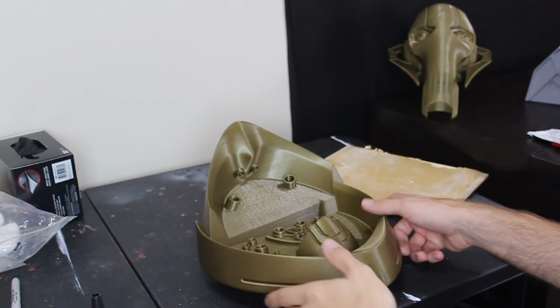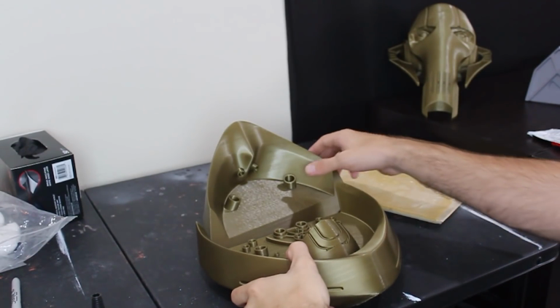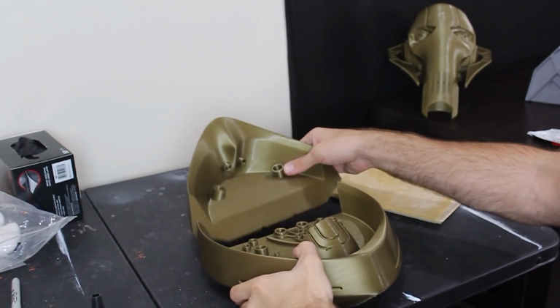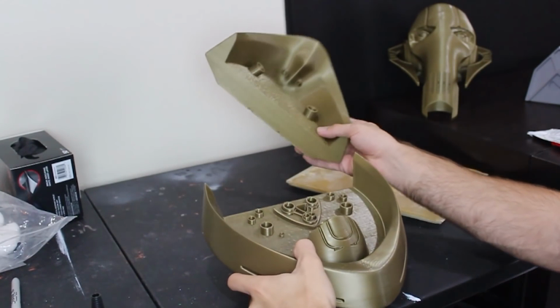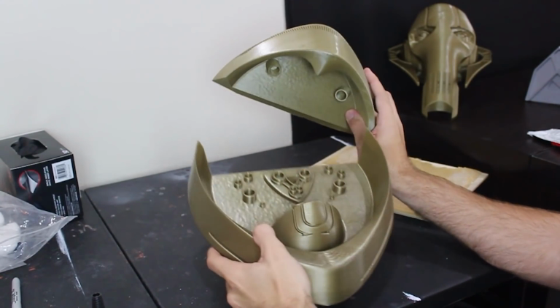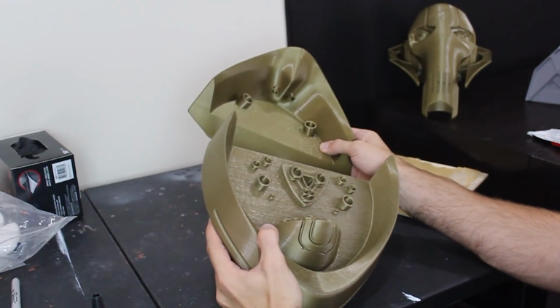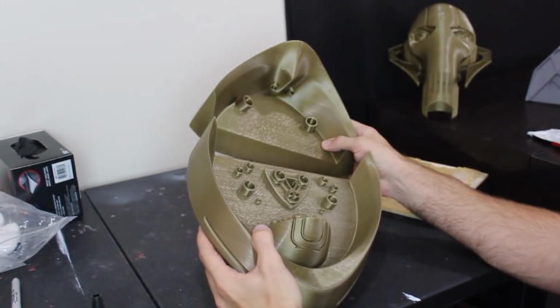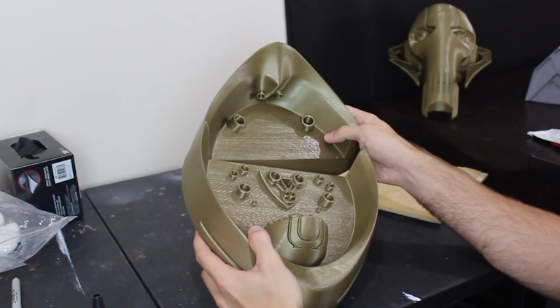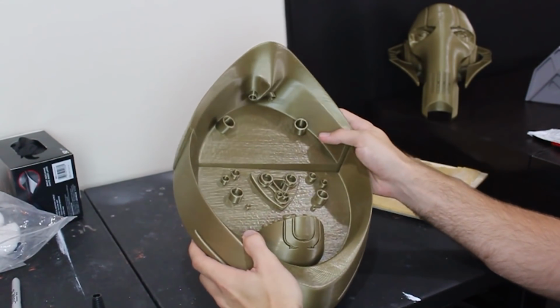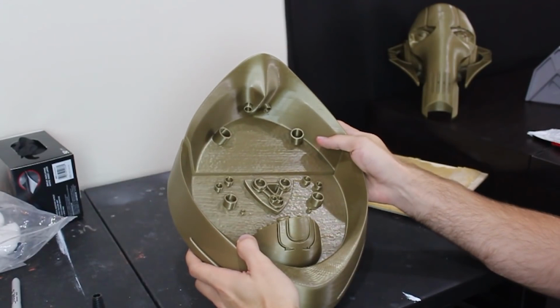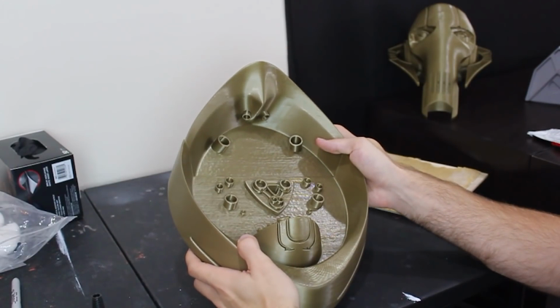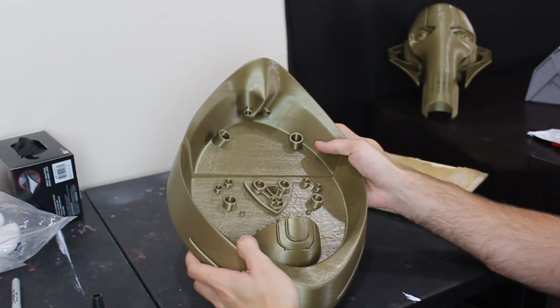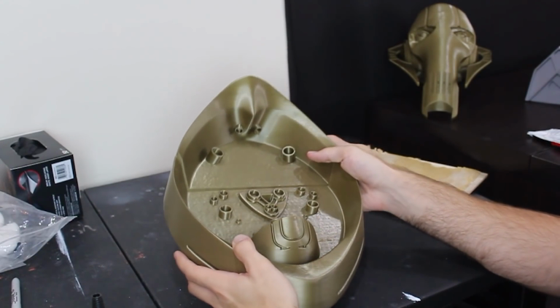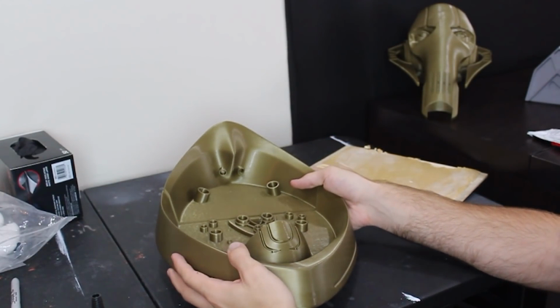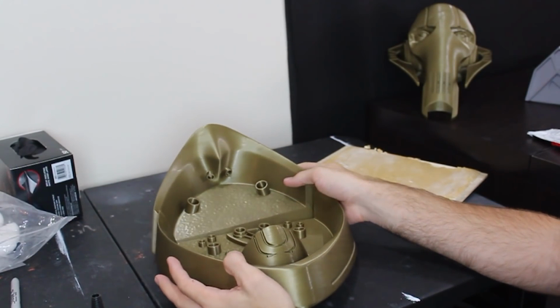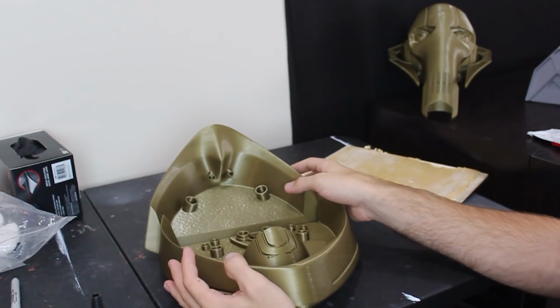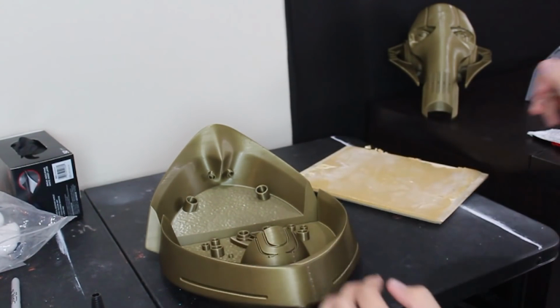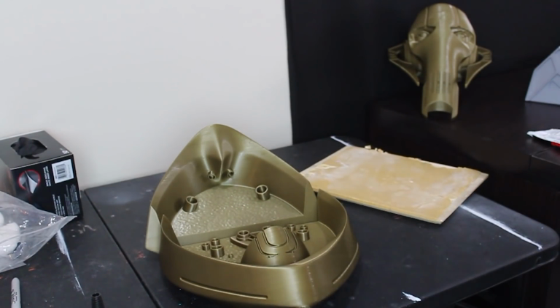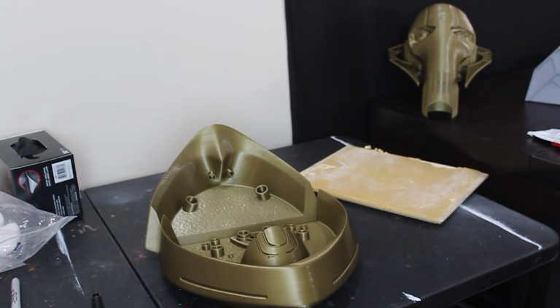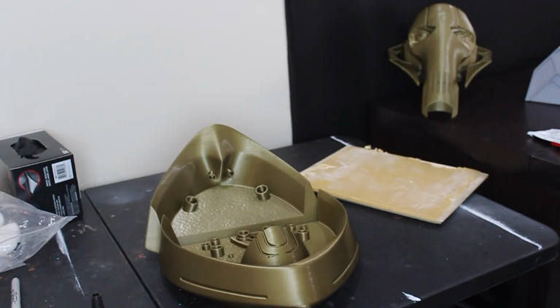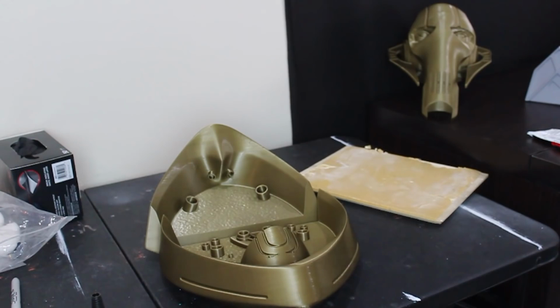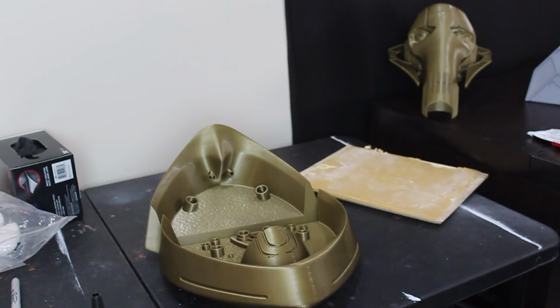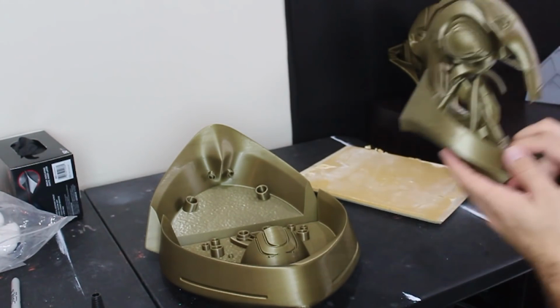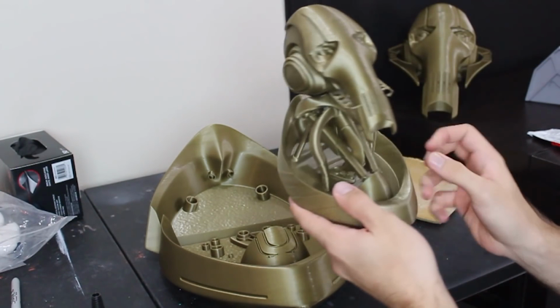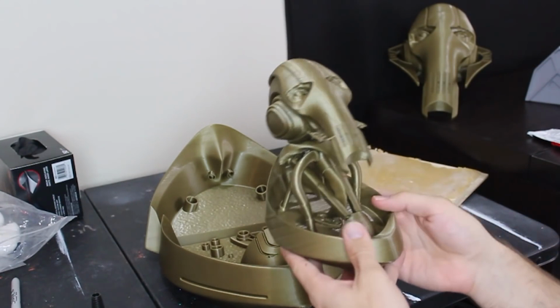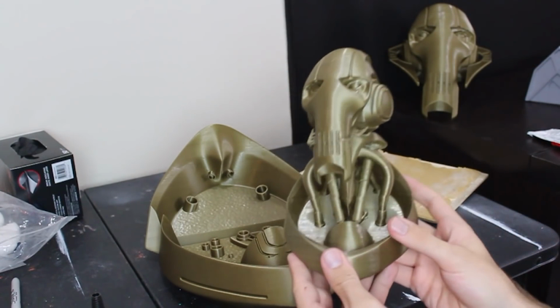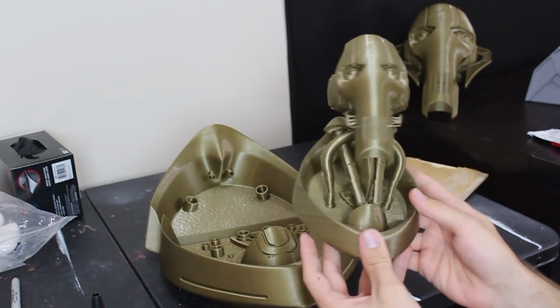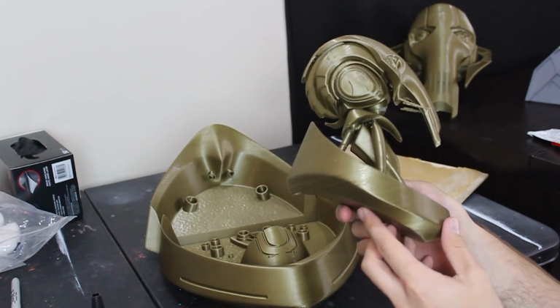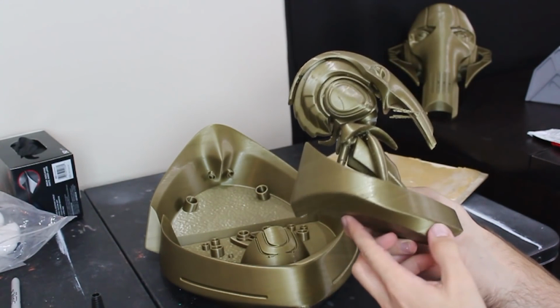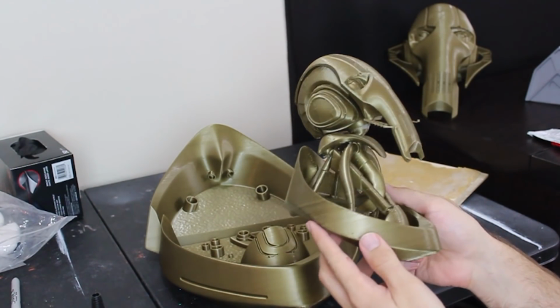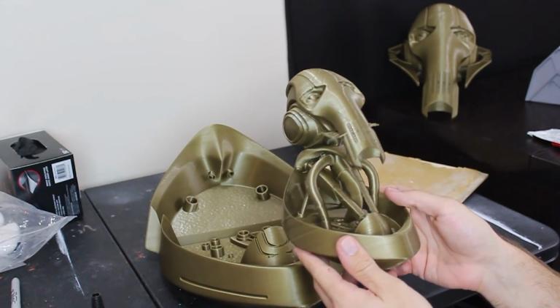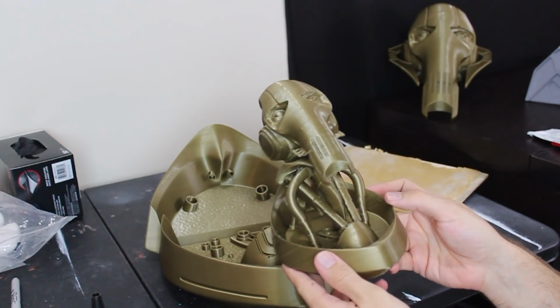You might have to cut it into more pieces if your print bed is smaller. I also printed a 50% scale solid version of the bust, which helped me keep track of where all the pieces go. Now to glue this together we're going to need a few things.